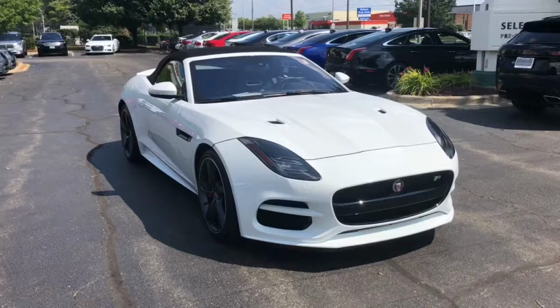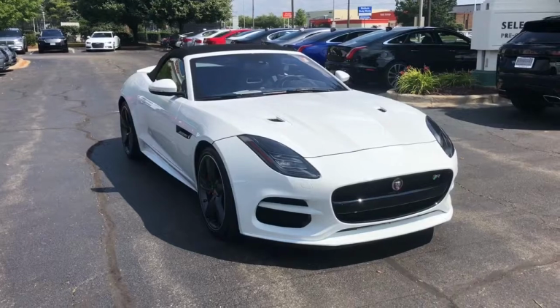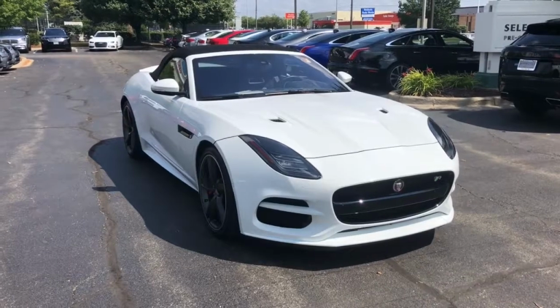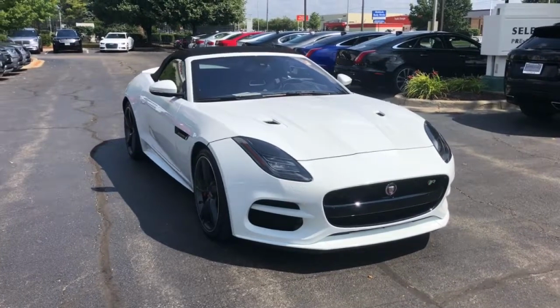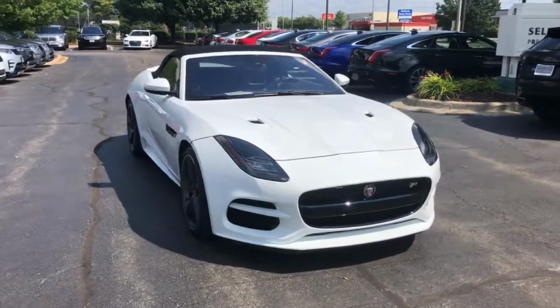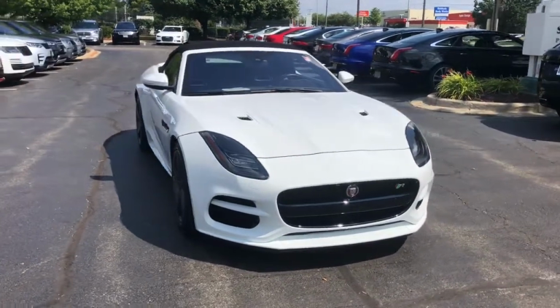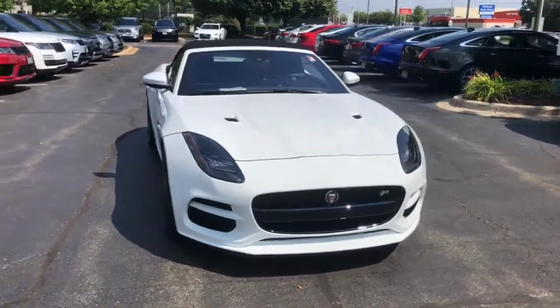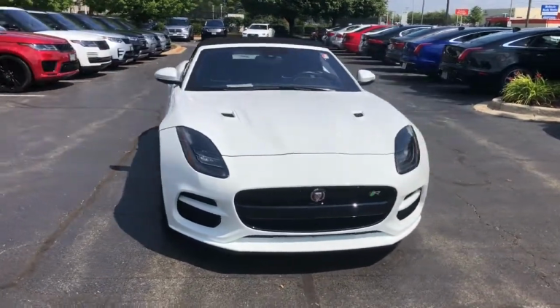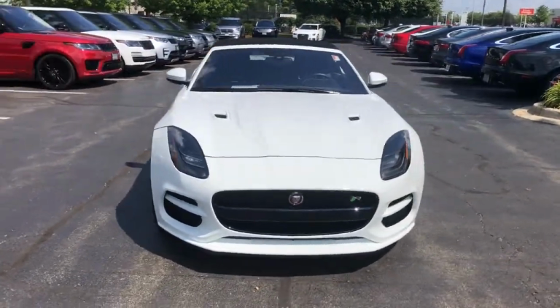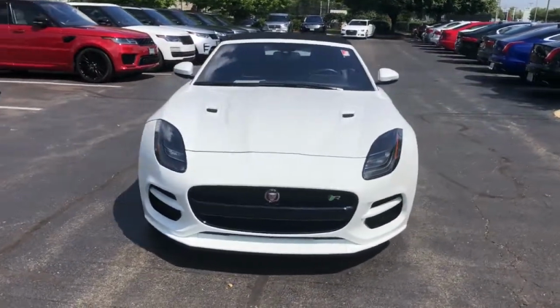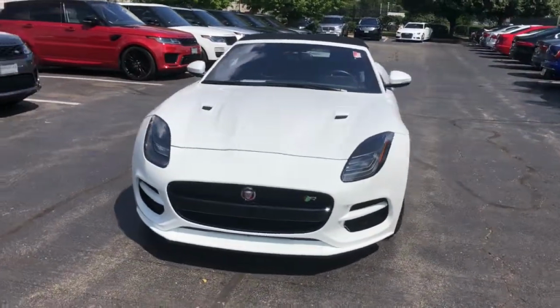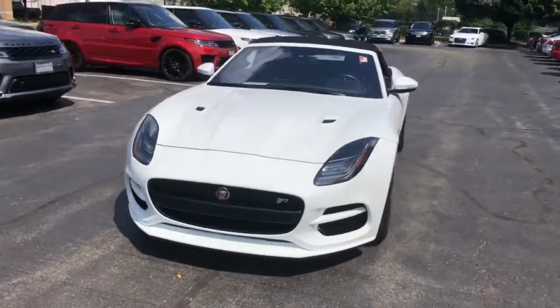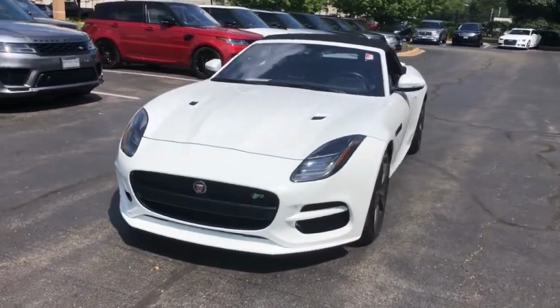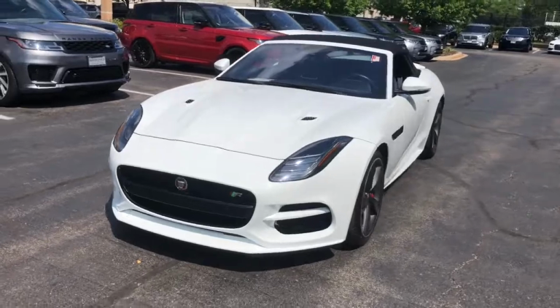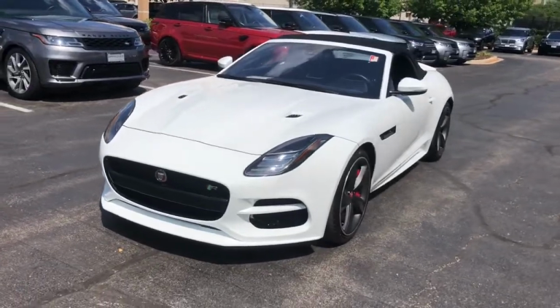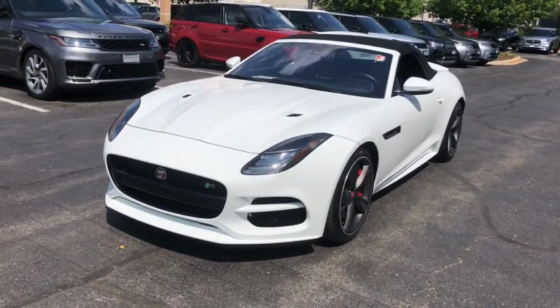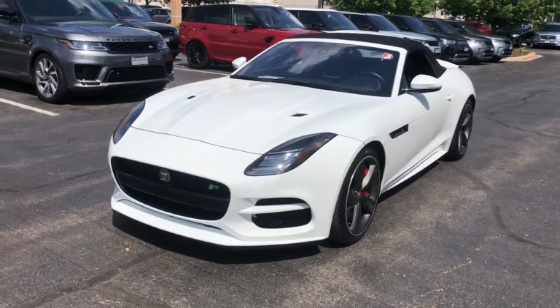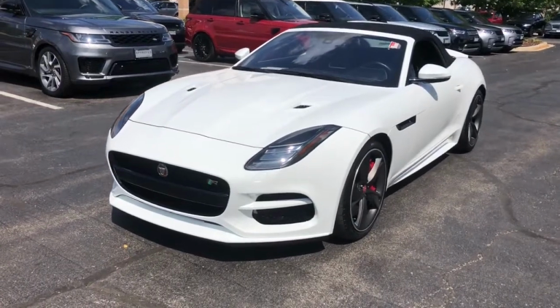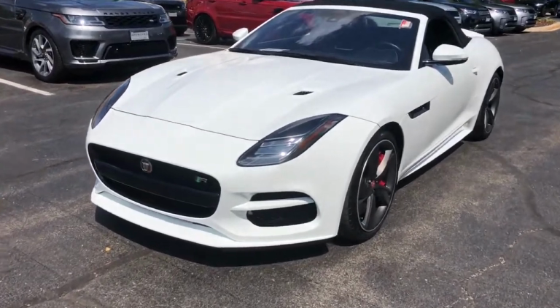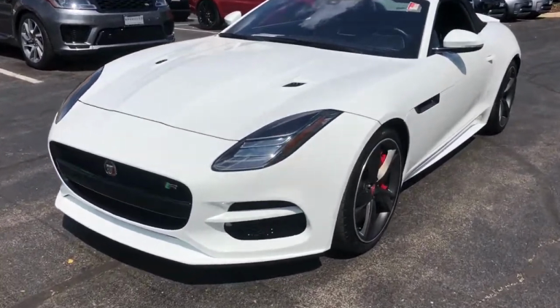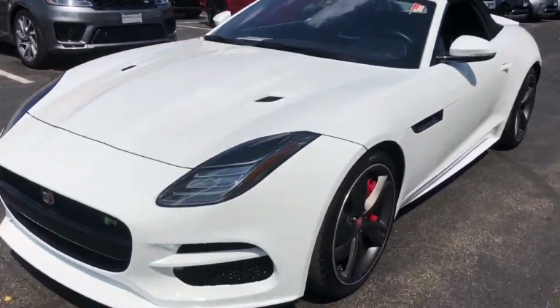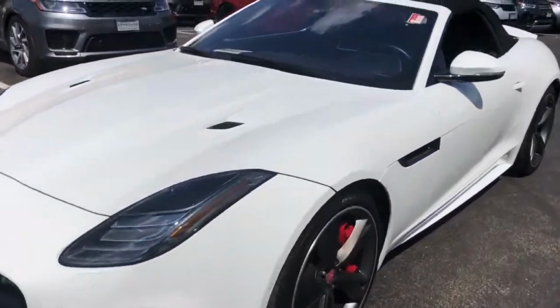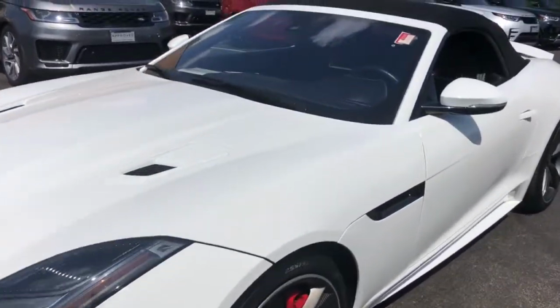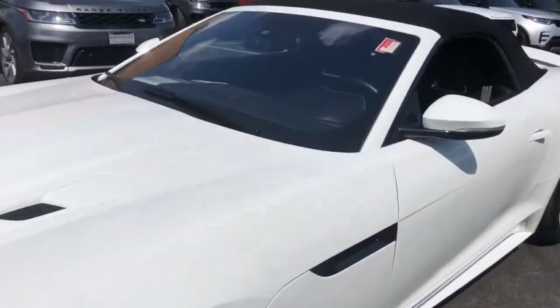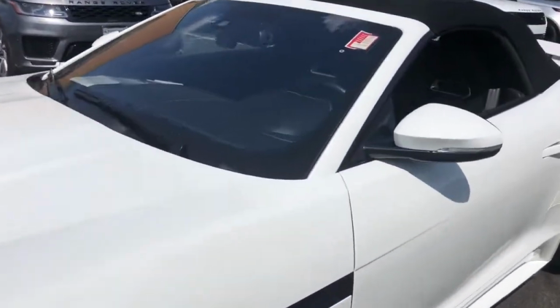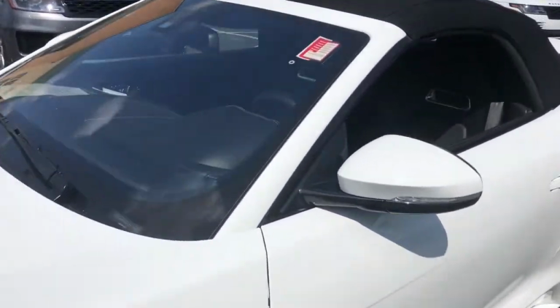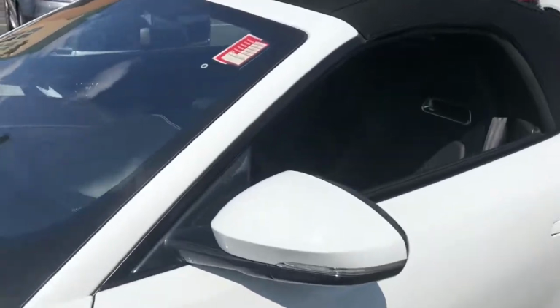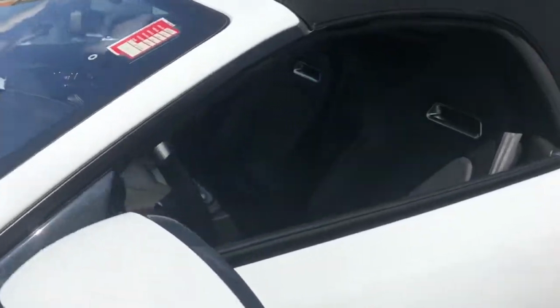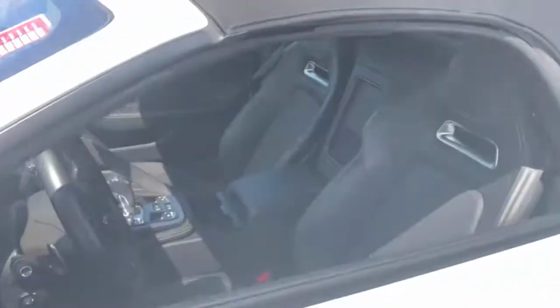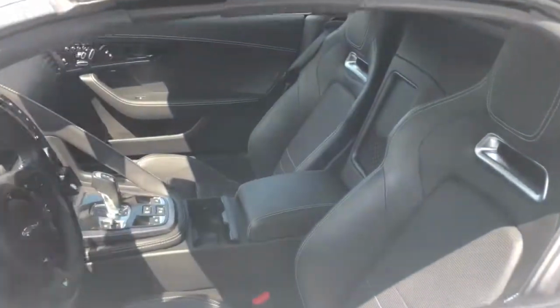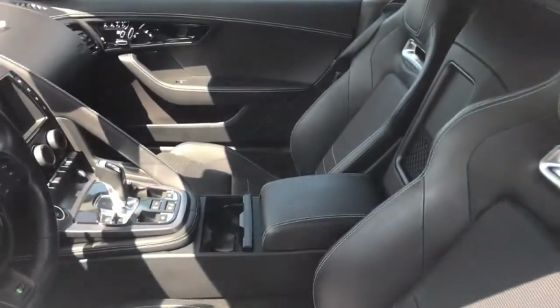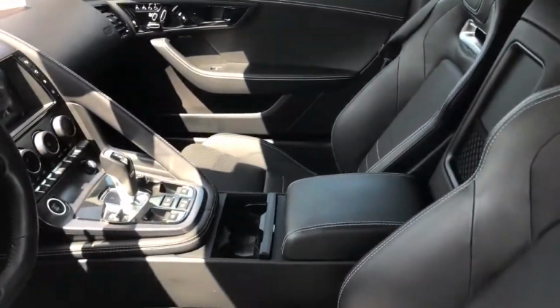Check out this 2018 Jaguar F-Type. This vehicle still has fewer than 10,000 miles on the clock, so it won't last long. Here's an elegant and powerful F-Type that's waiting just for you.